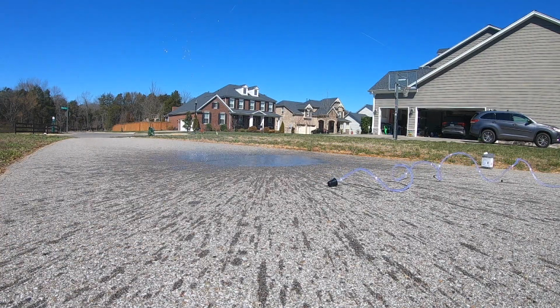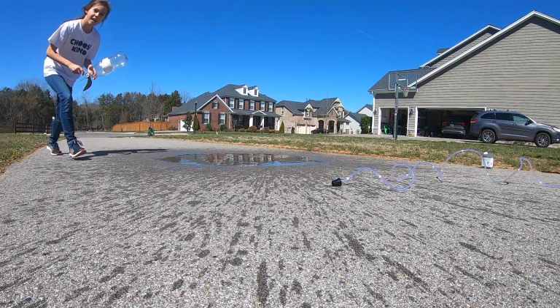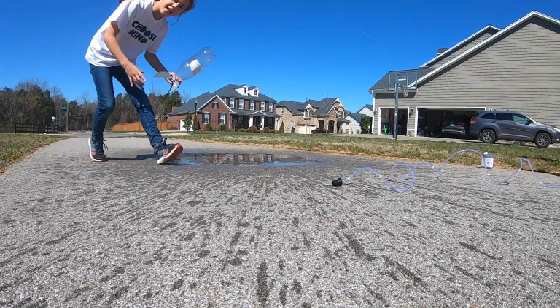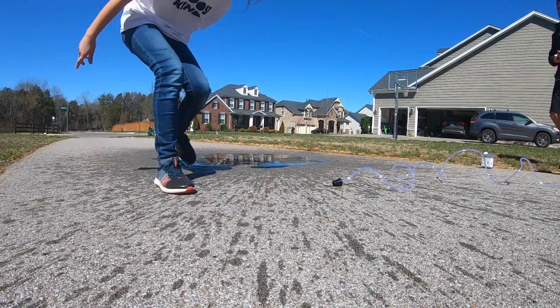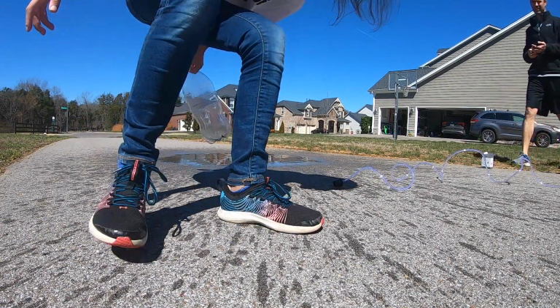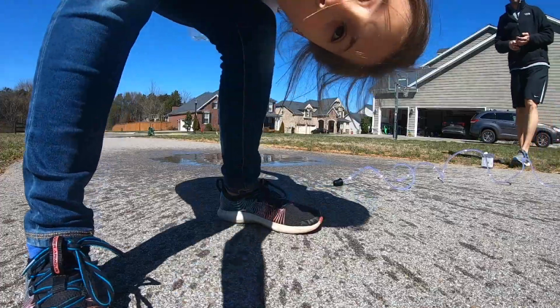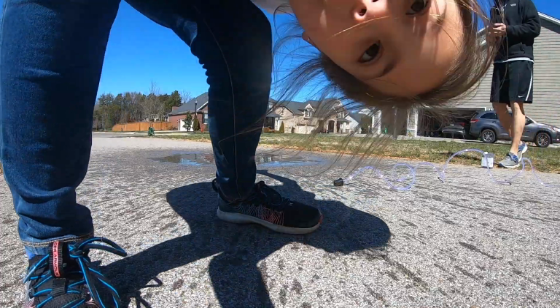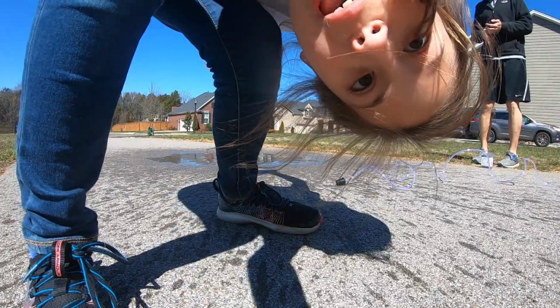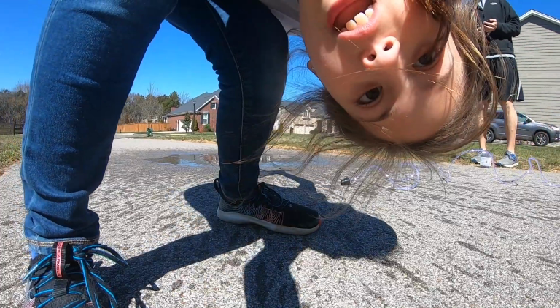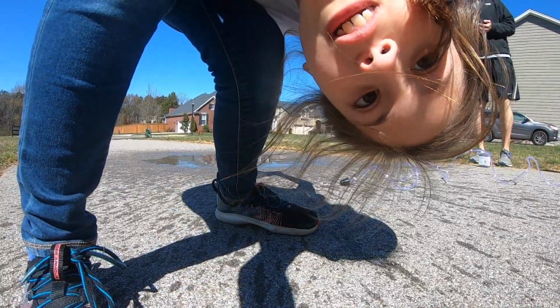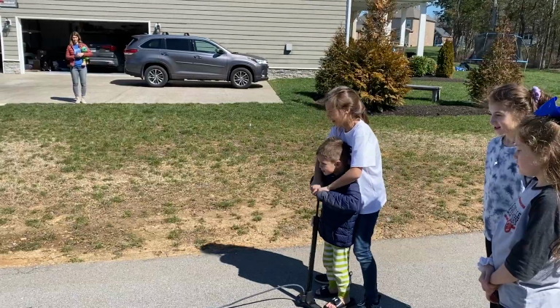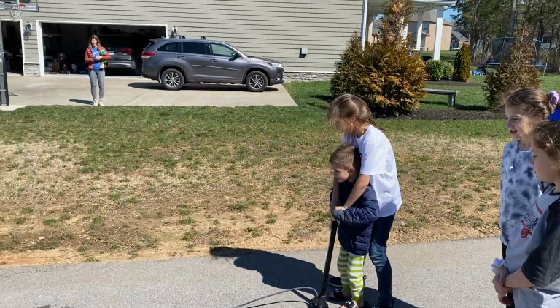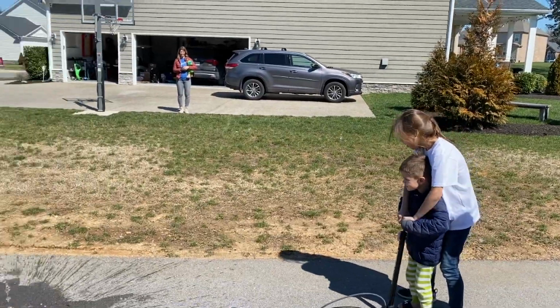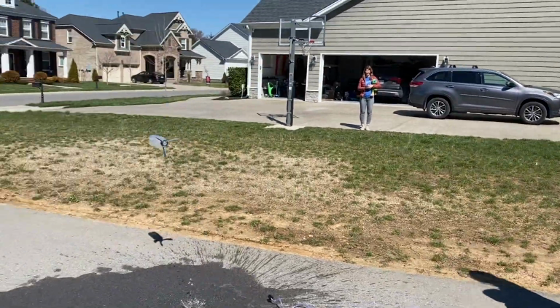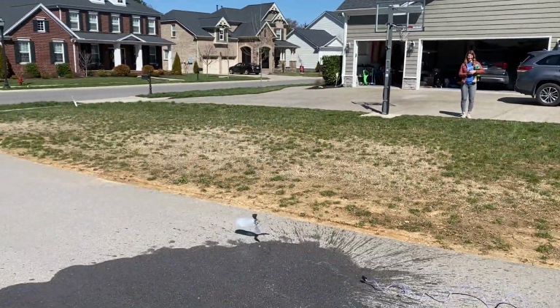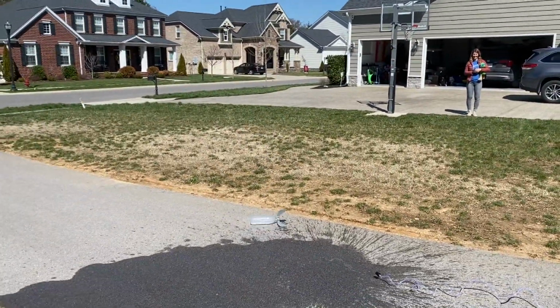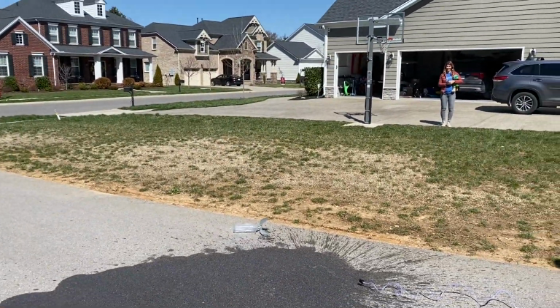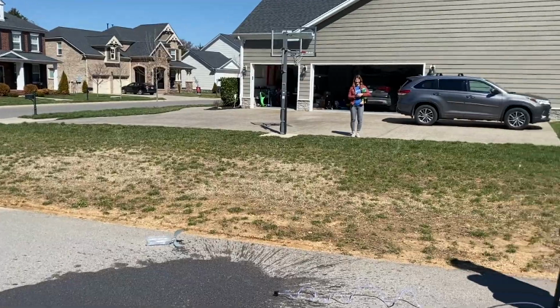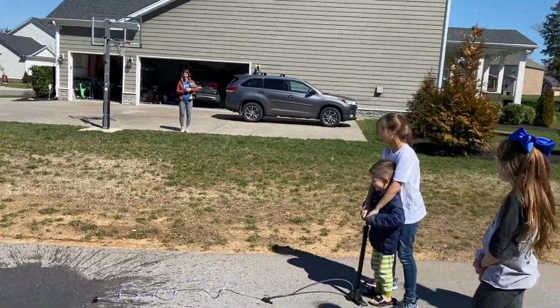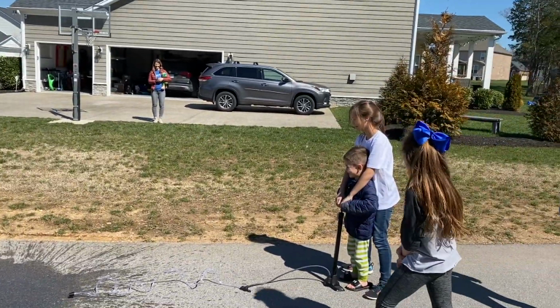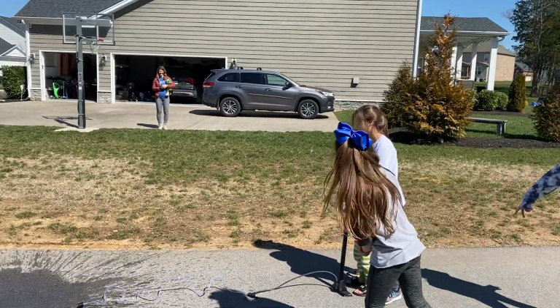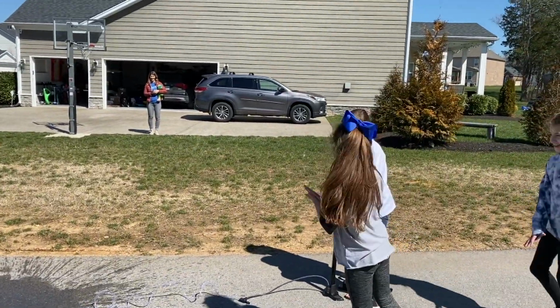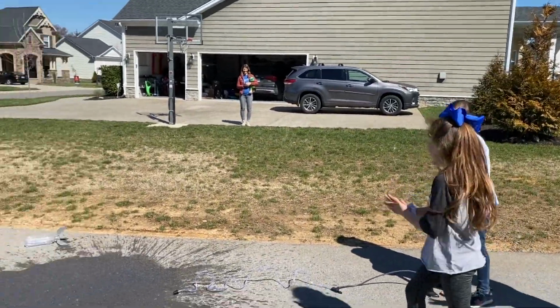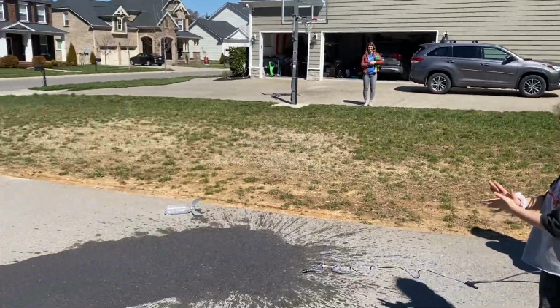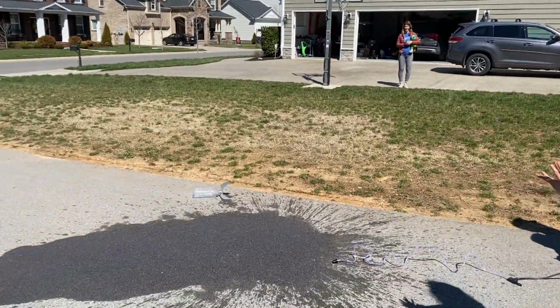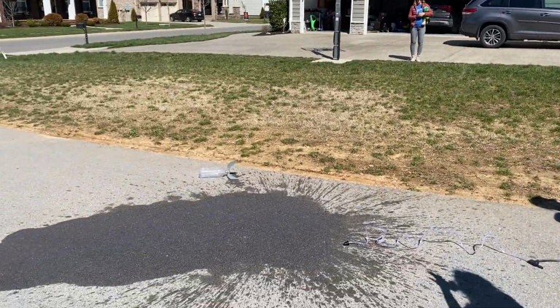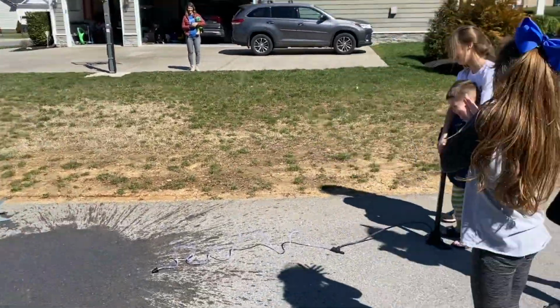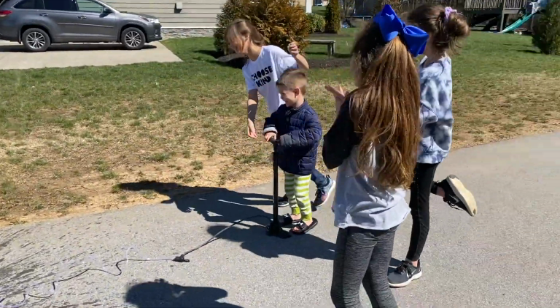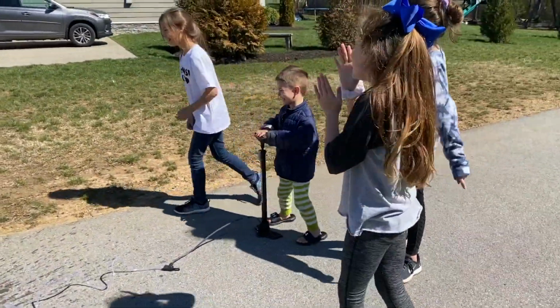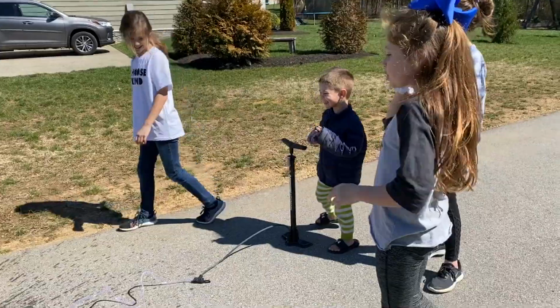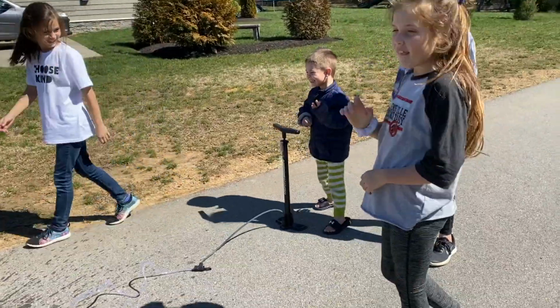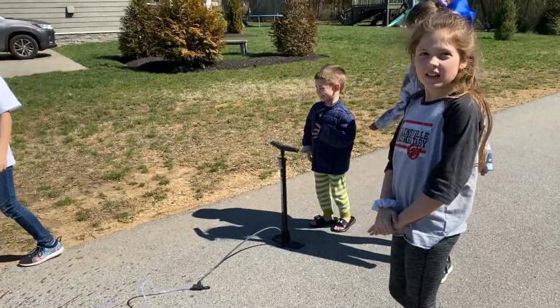Now that was epic! You need a little bit more pressure than that. Good job! It was a Jack-Jack sized one!